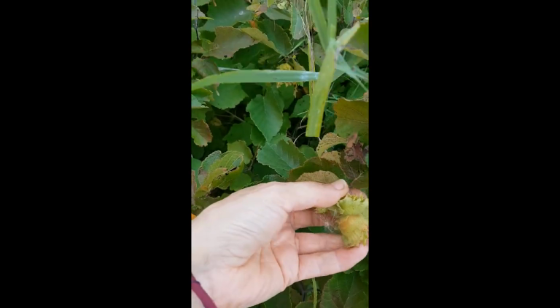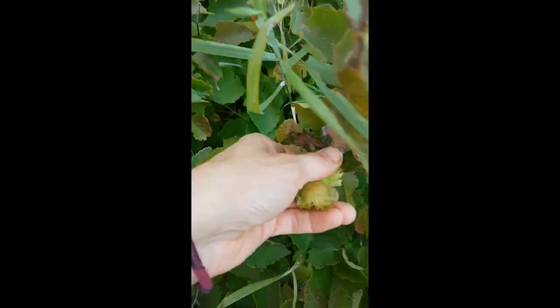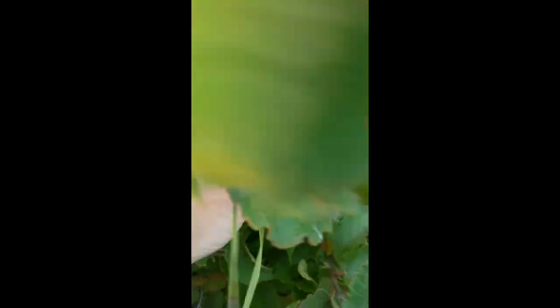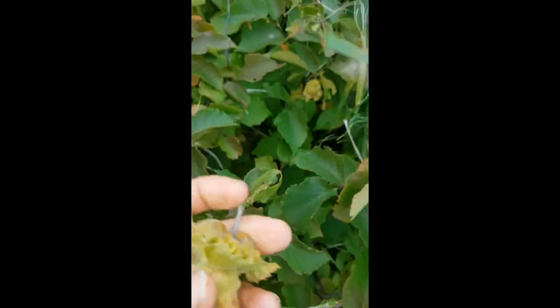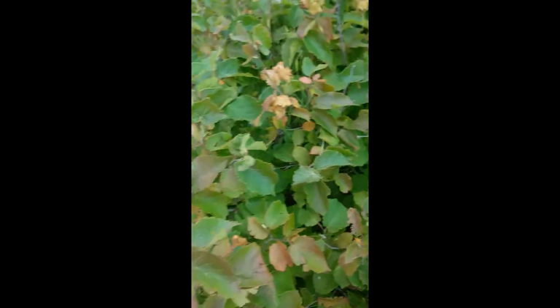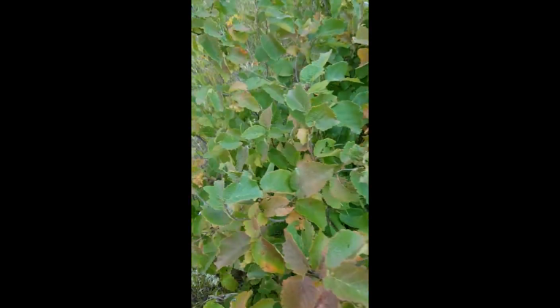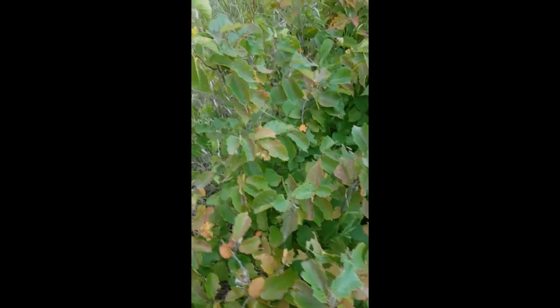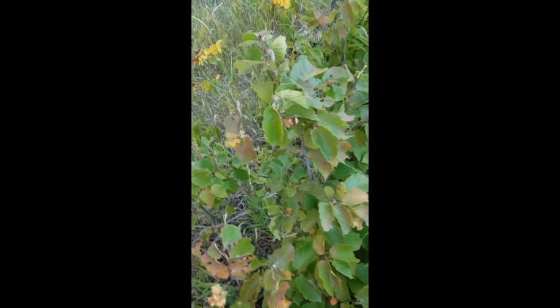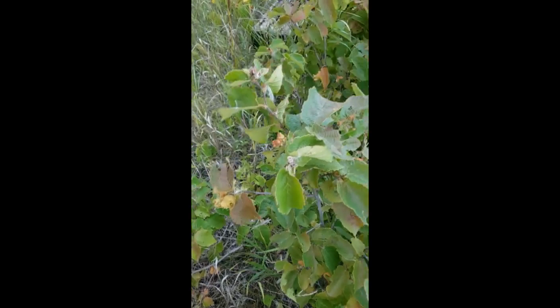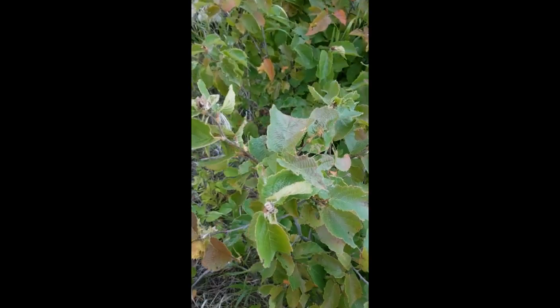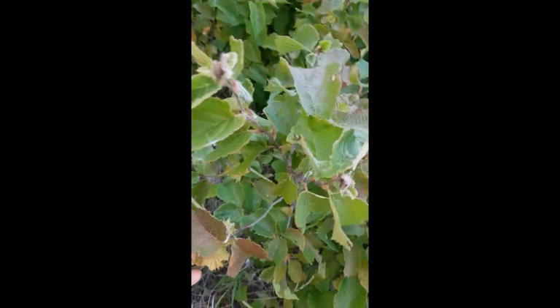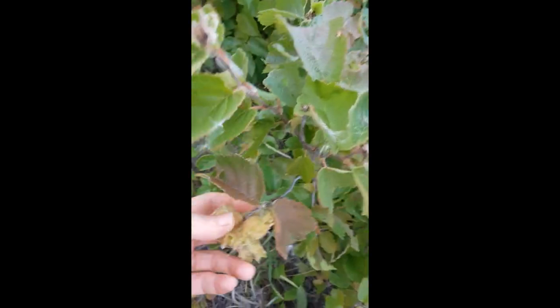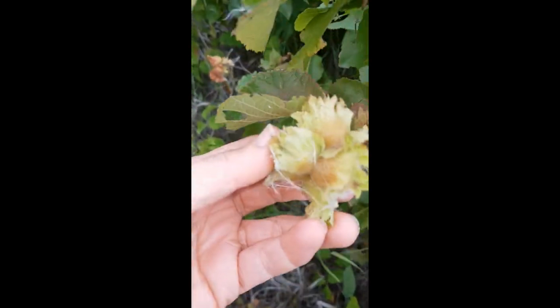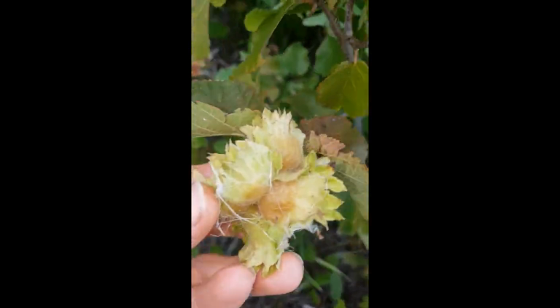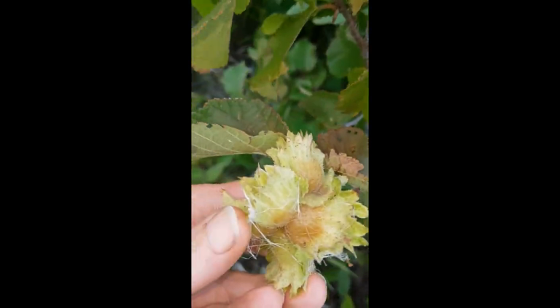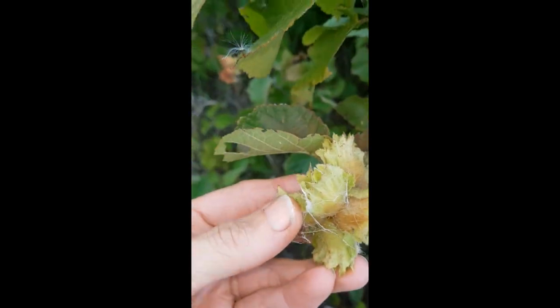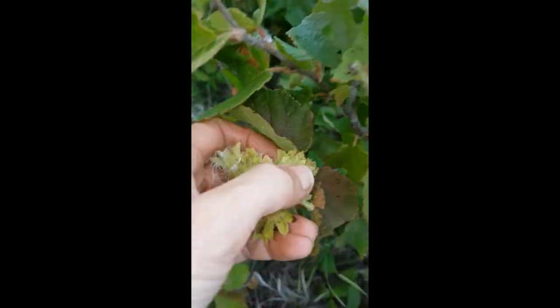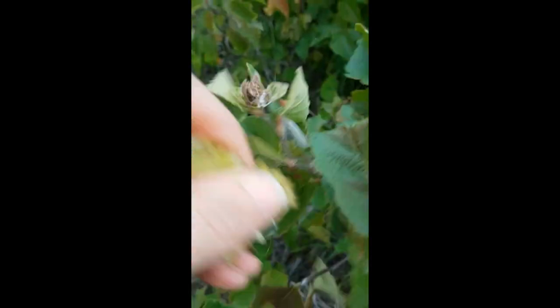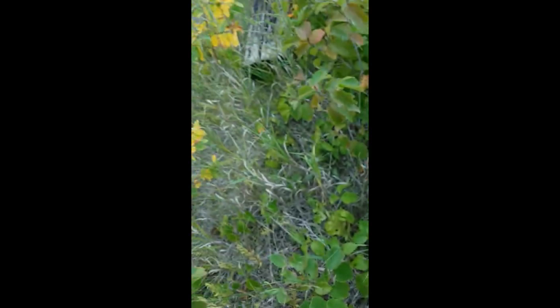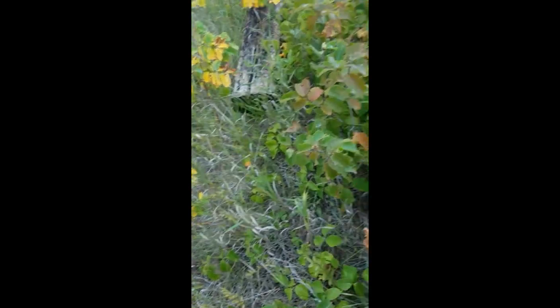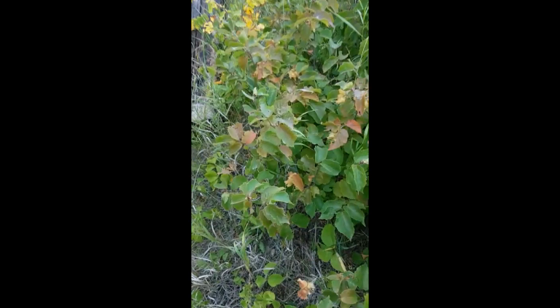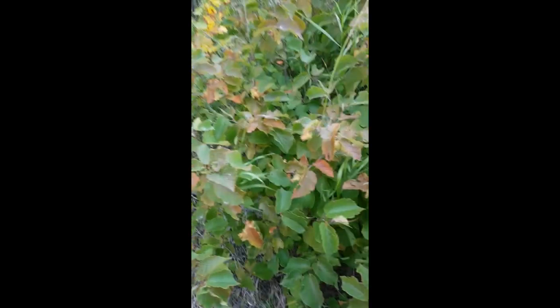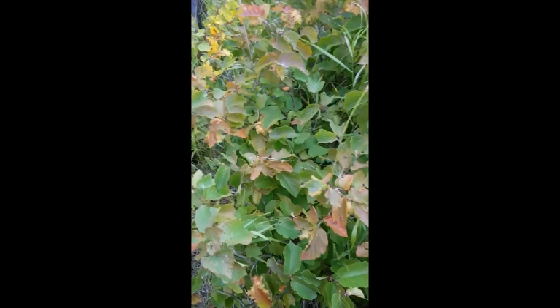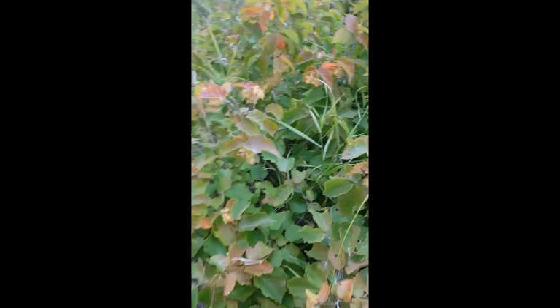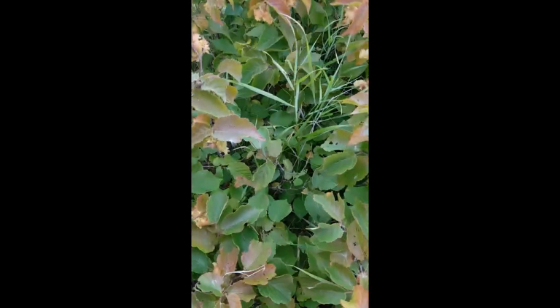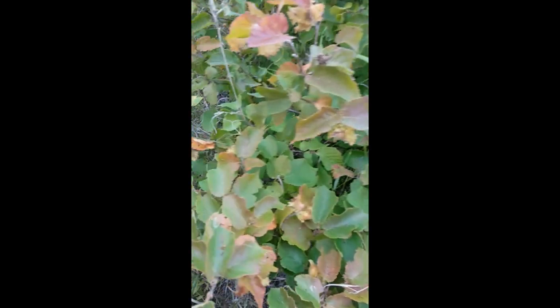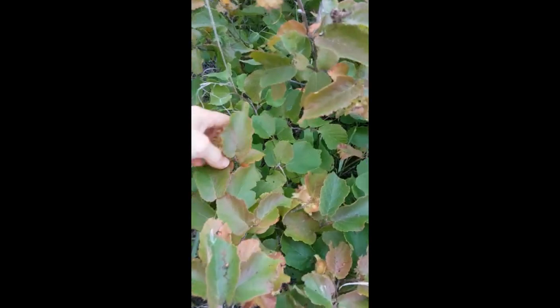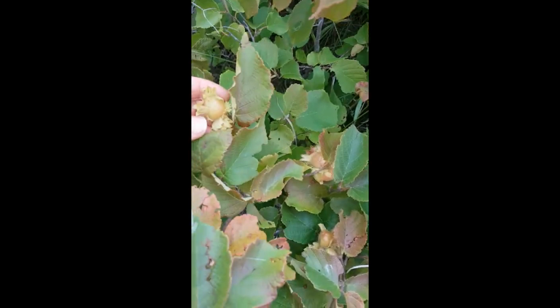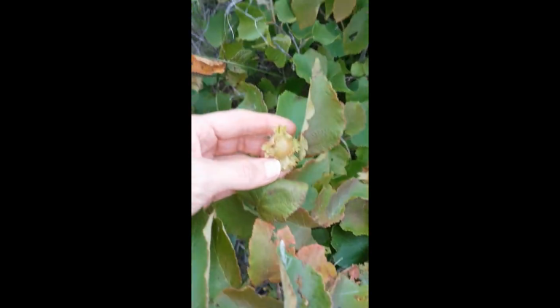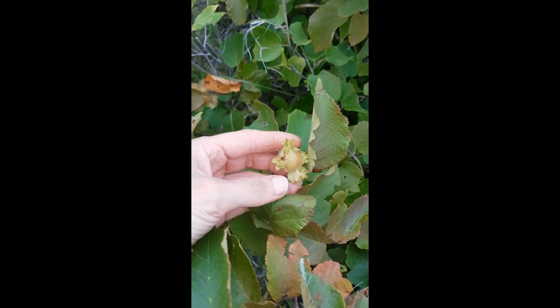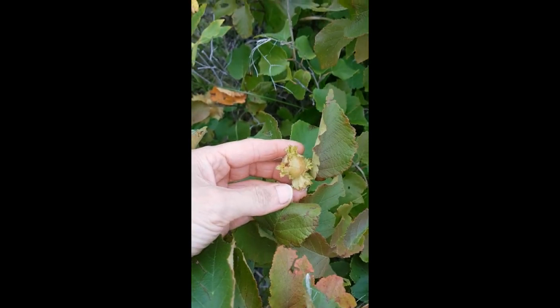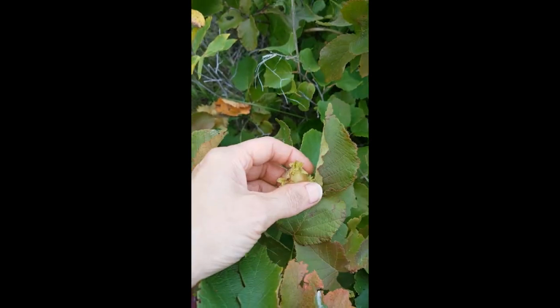Once you bring these home, you got to let them dry out. Then you scale off, peel them off and then you dry them off again before they're ready to crack open and eat. Live off the land.